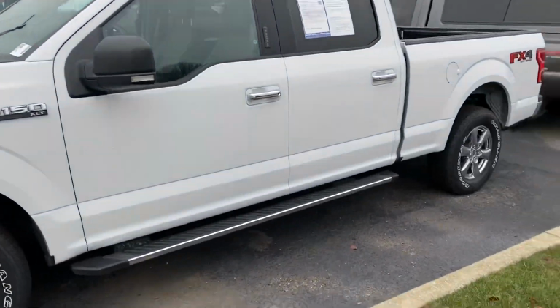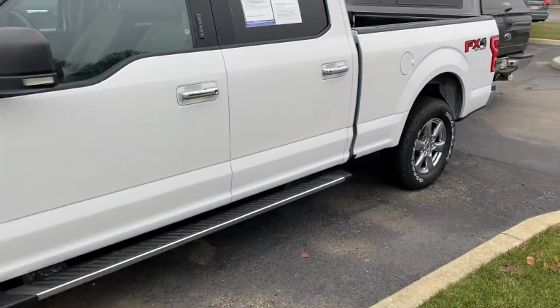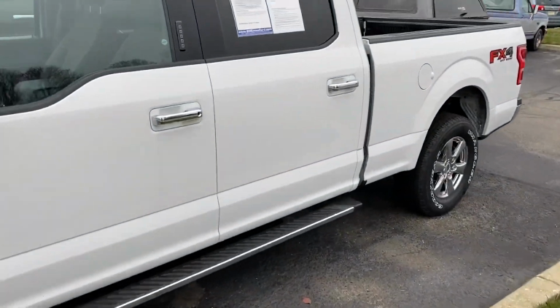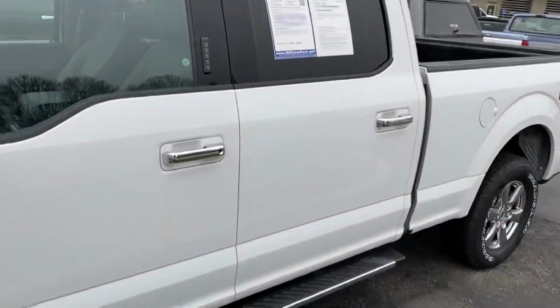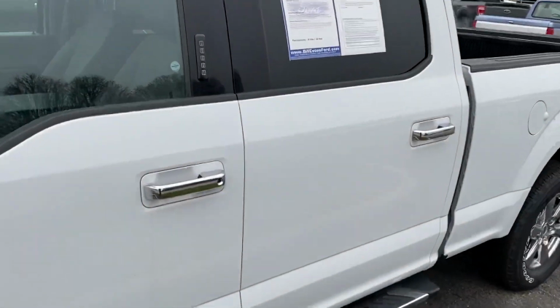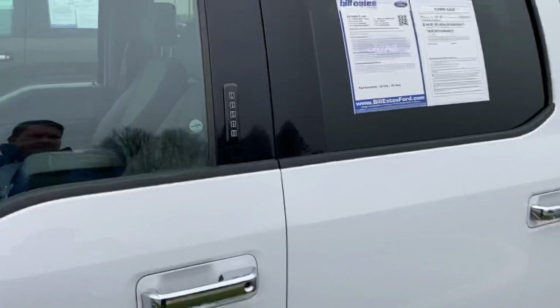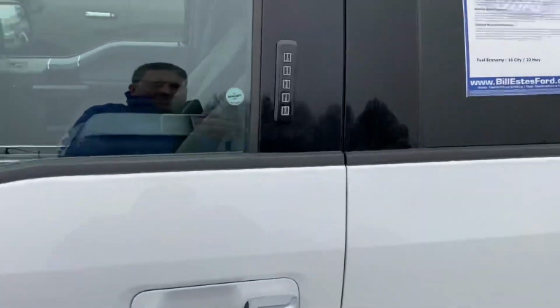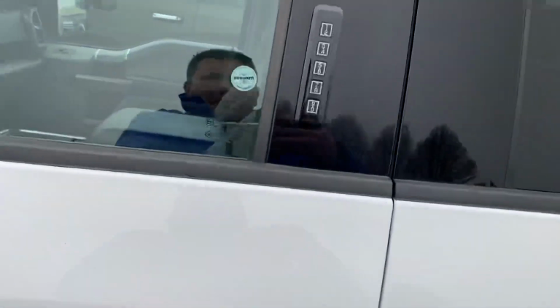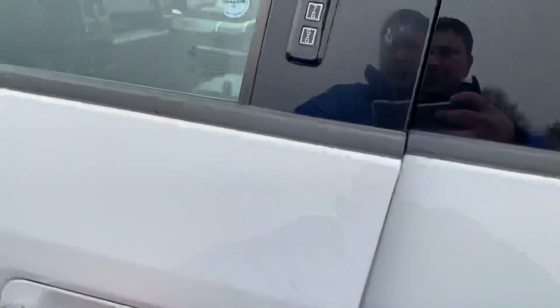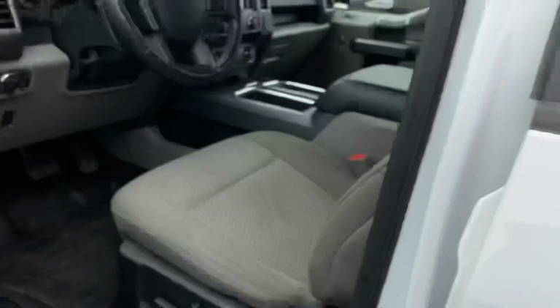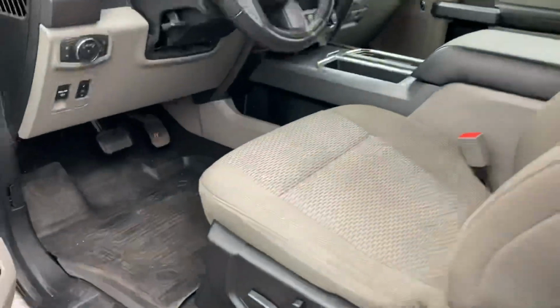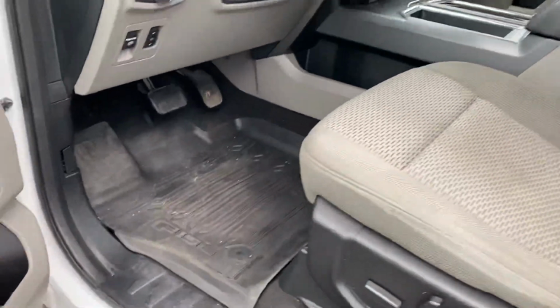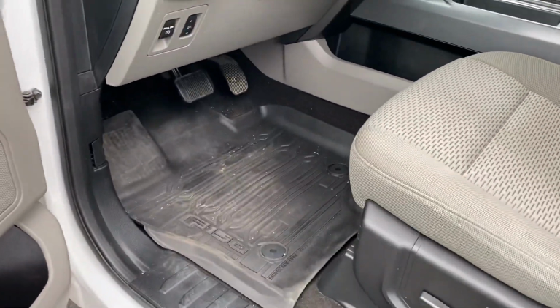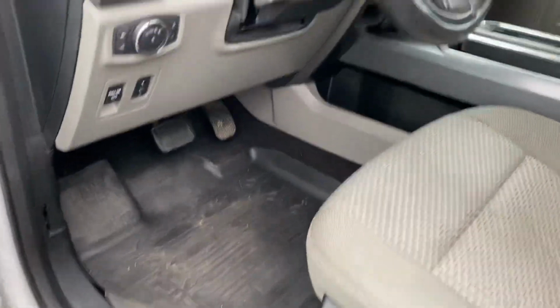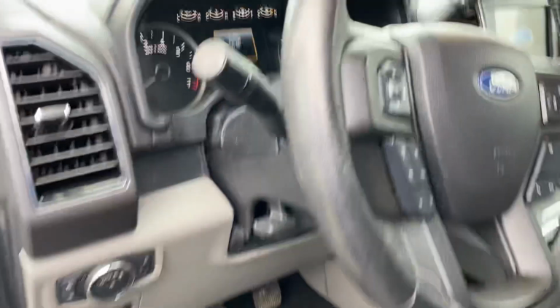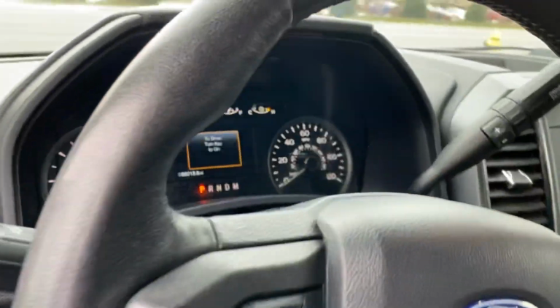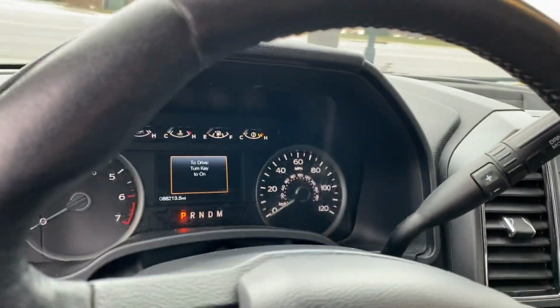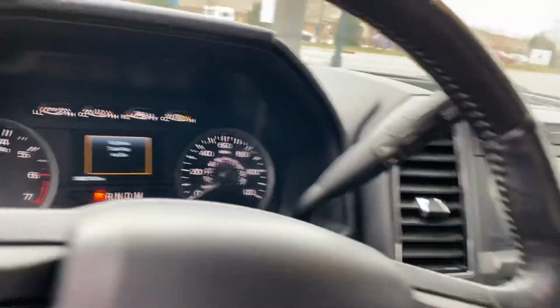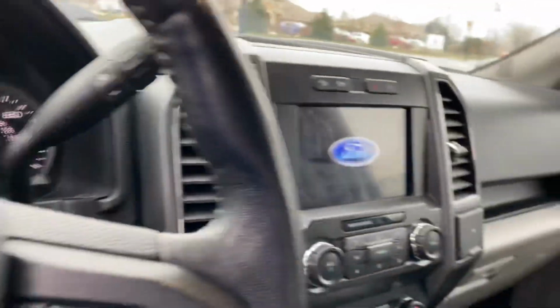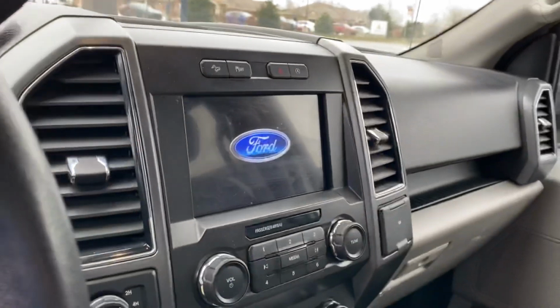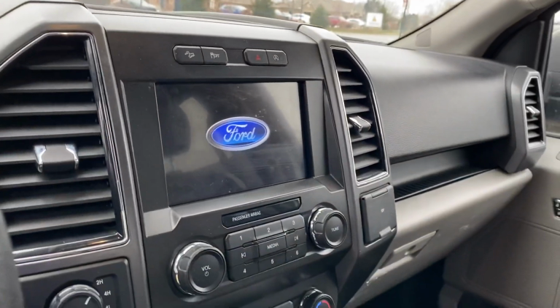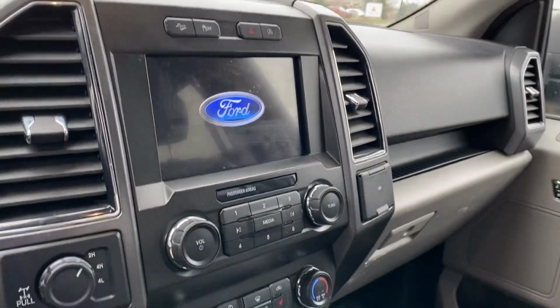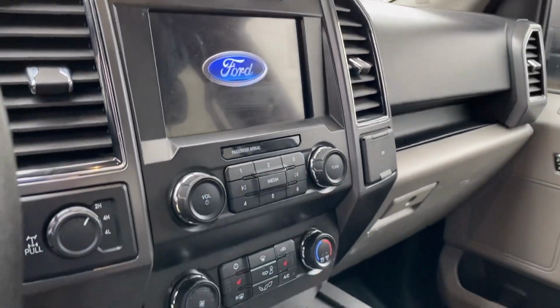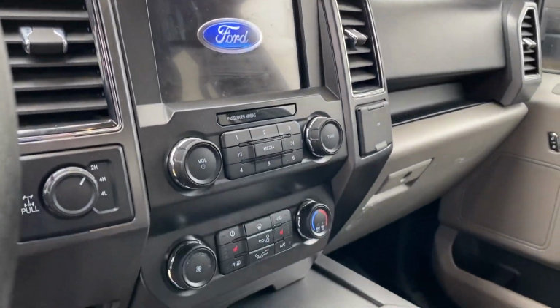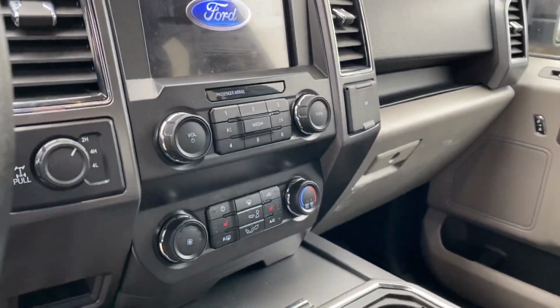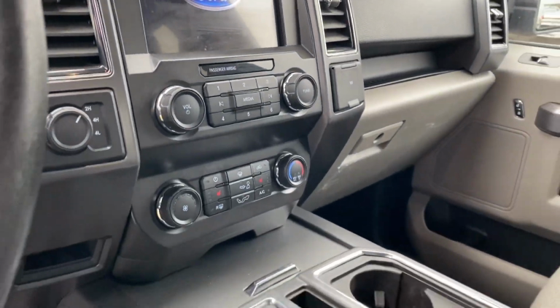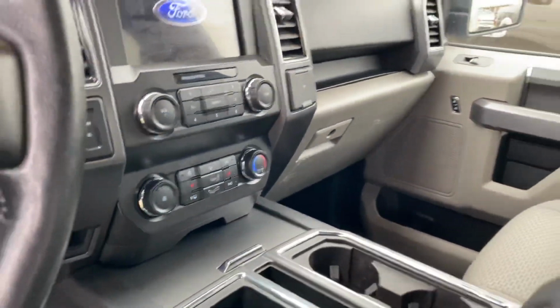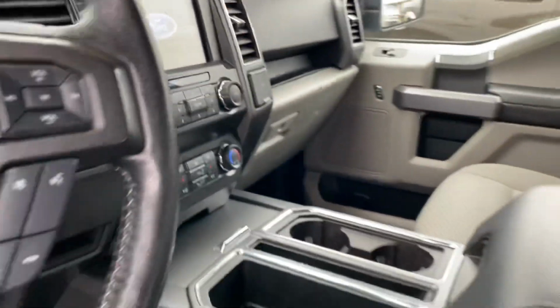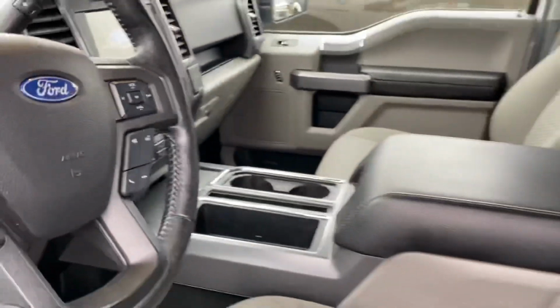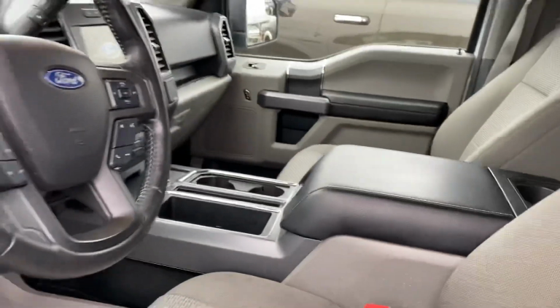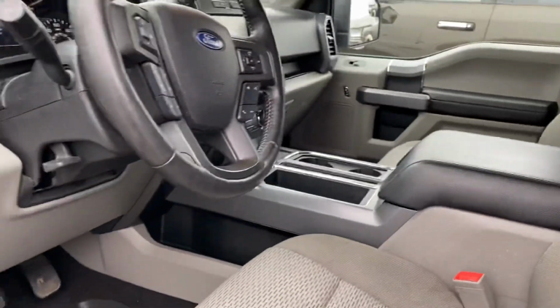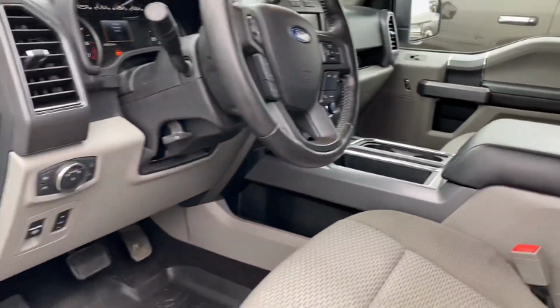Here's your 2019 Ford F-150 you inquired on. It has all-weather floor mats, 88,000 miles, an 8-inch touchscreen, and heated seats — perfect for days like today.